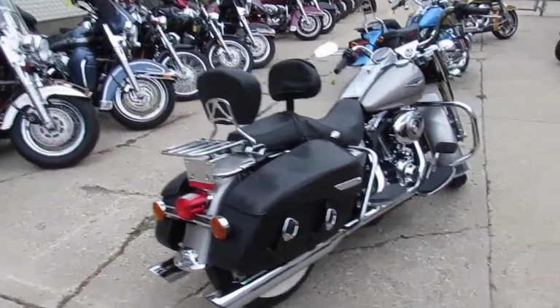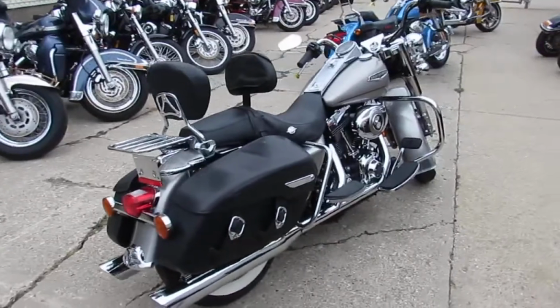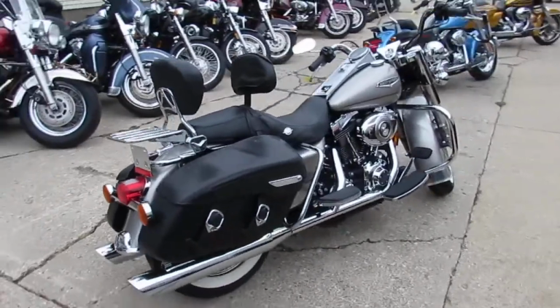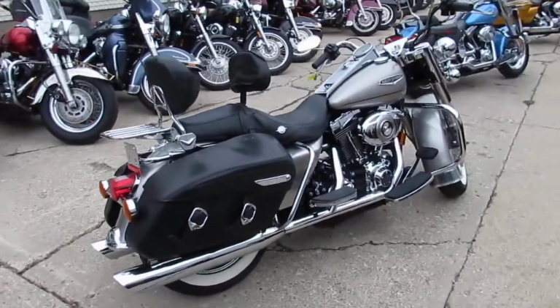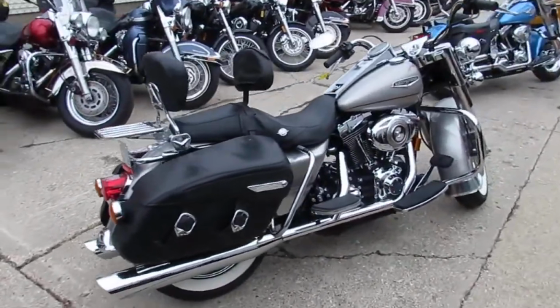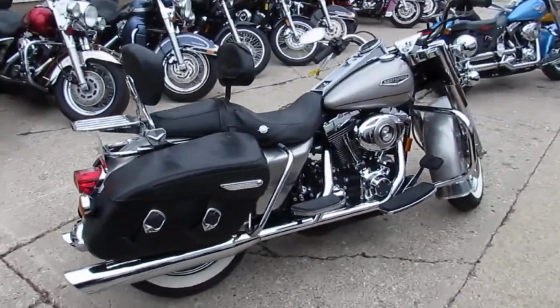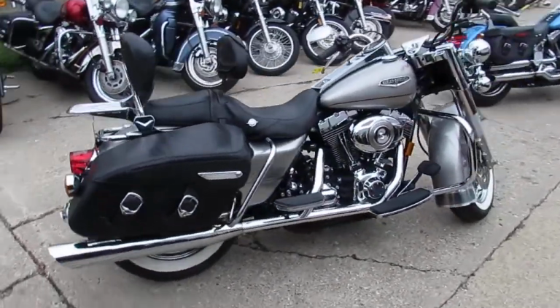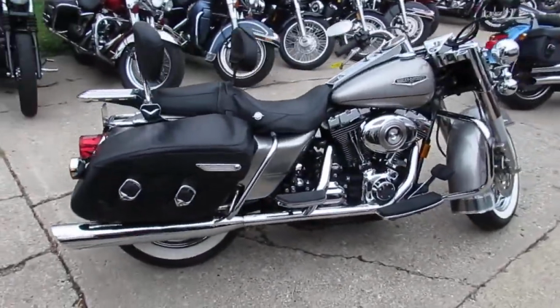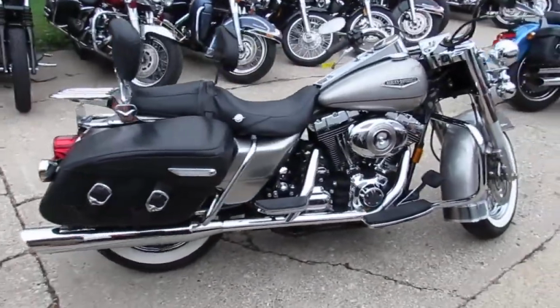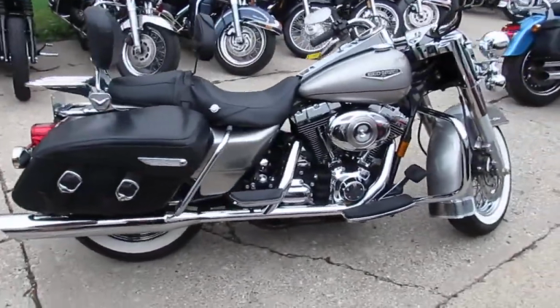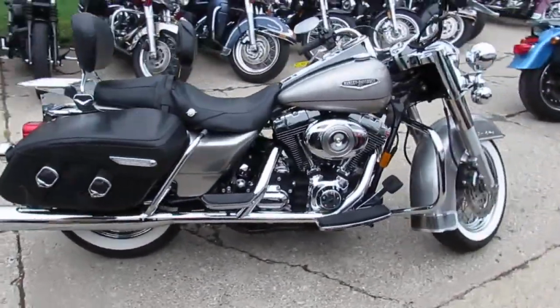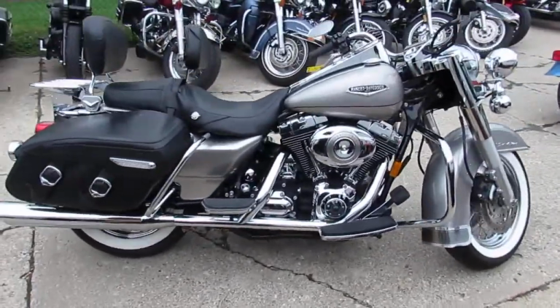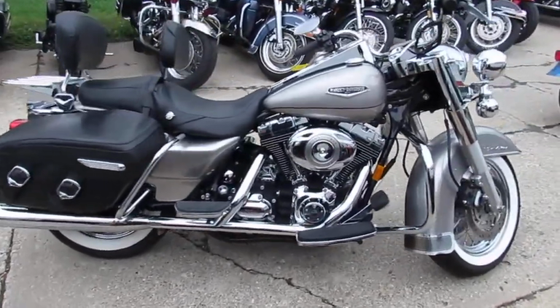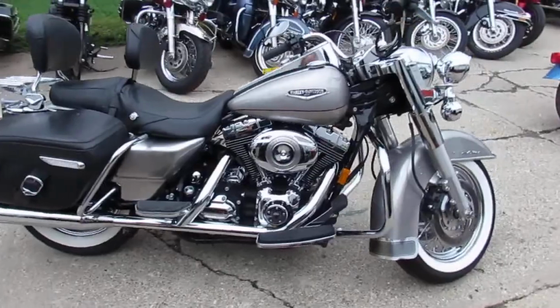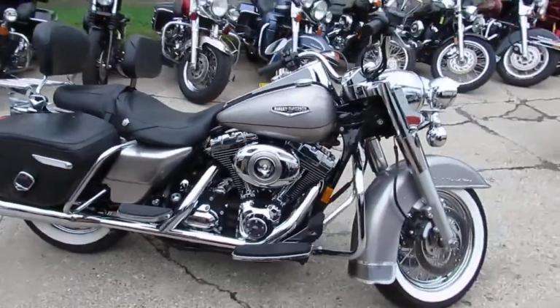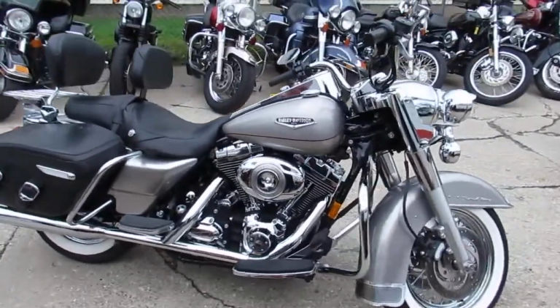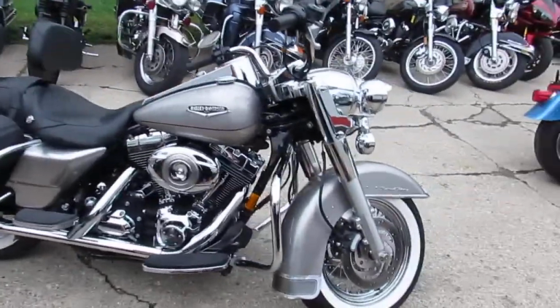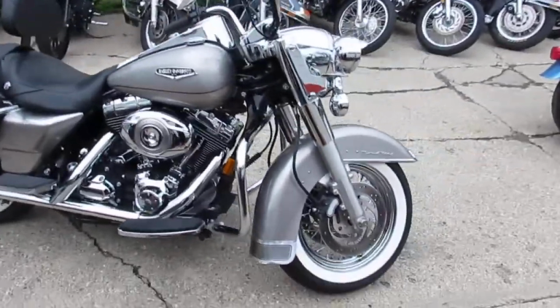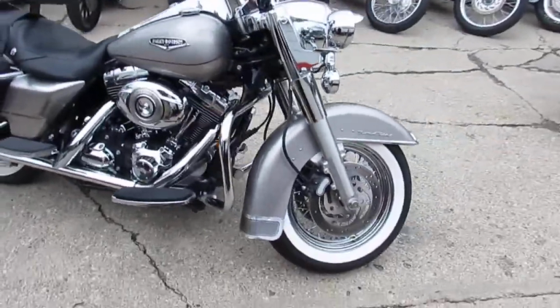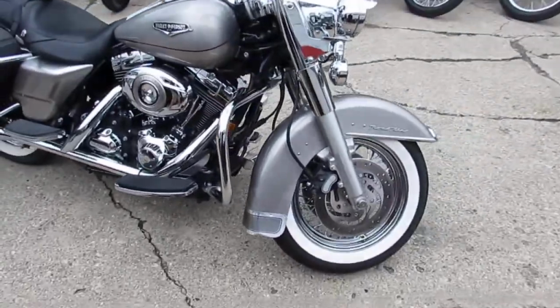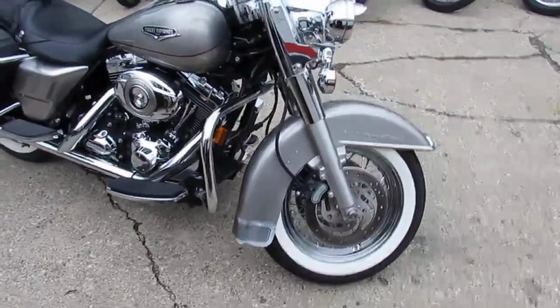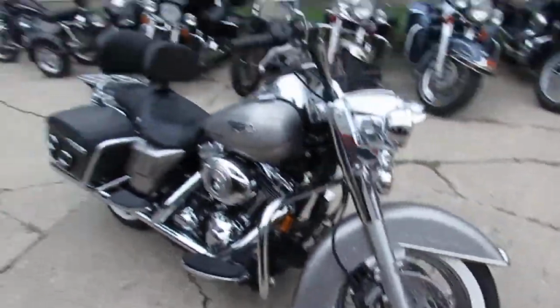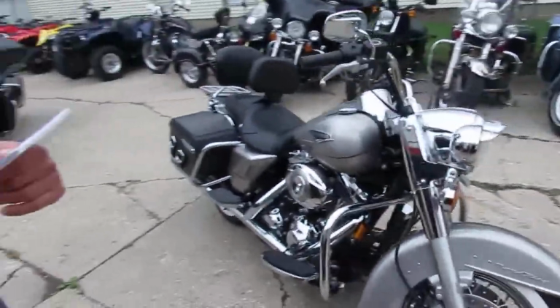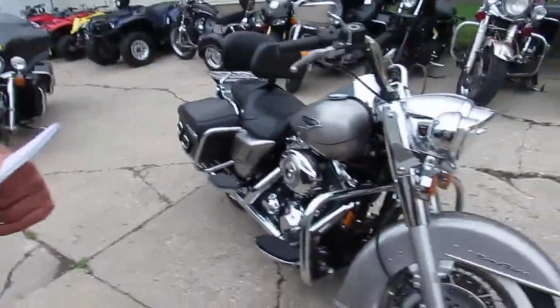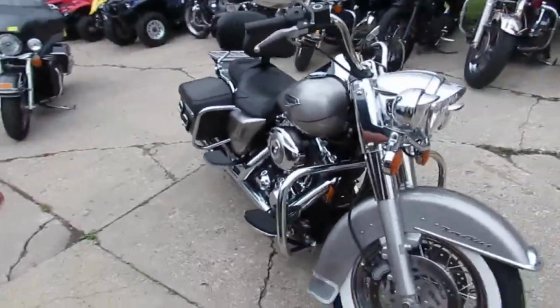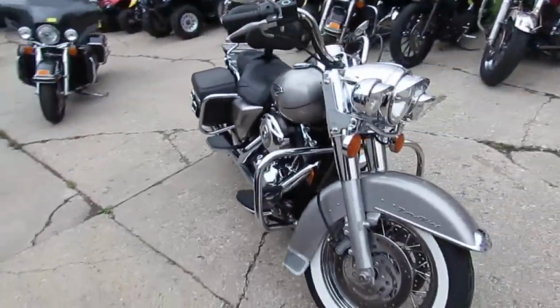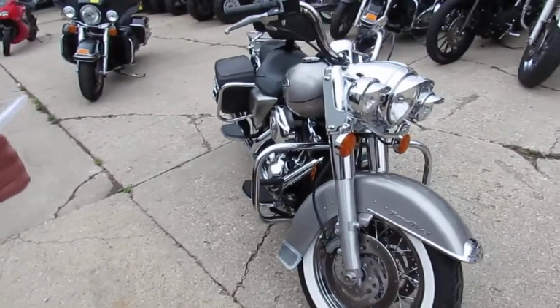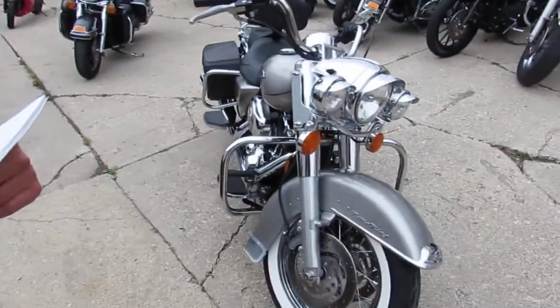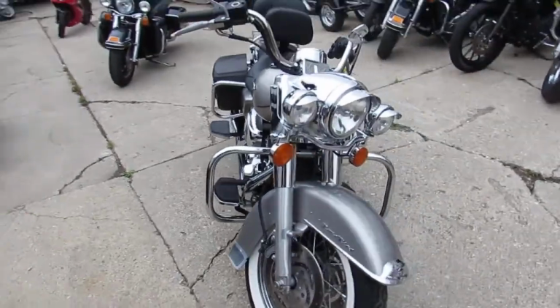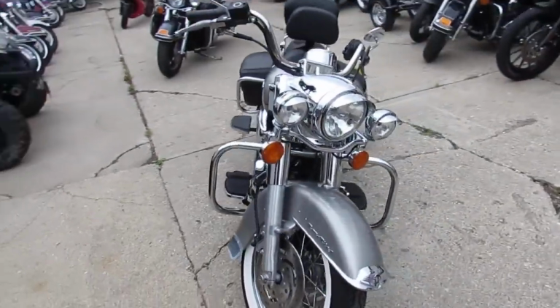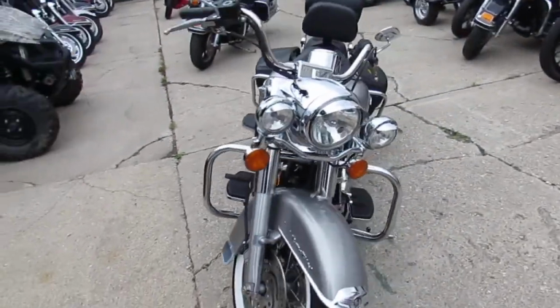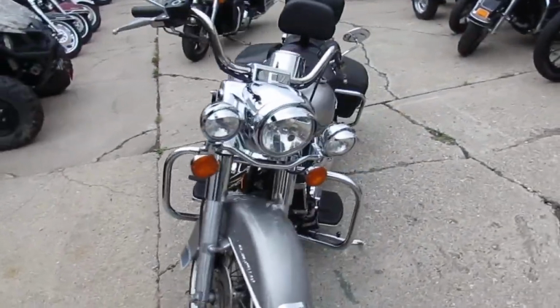The one we're doing a video on right now is a 2007 Harley Davidson Road King, loaded up with all the extras. It's got the Vance and Hines exhaust, dual backrest, quick detach luggage rack, and whitewall tires with chrome lace wheels.